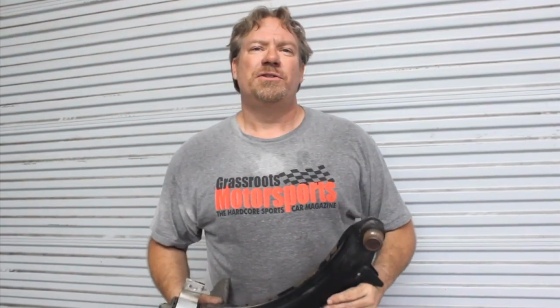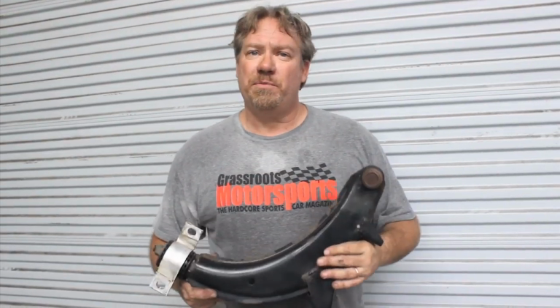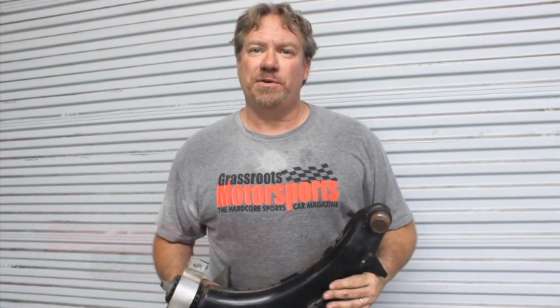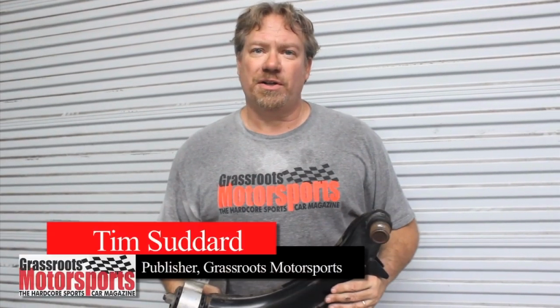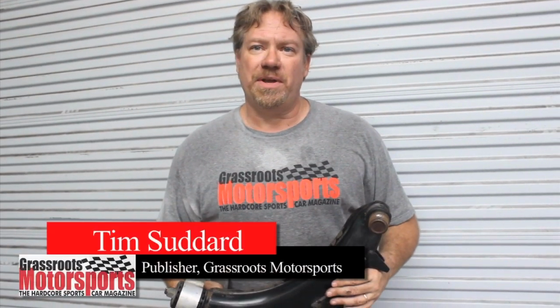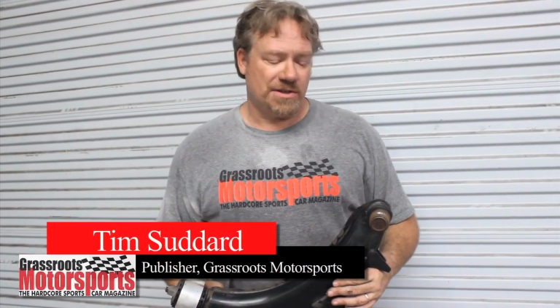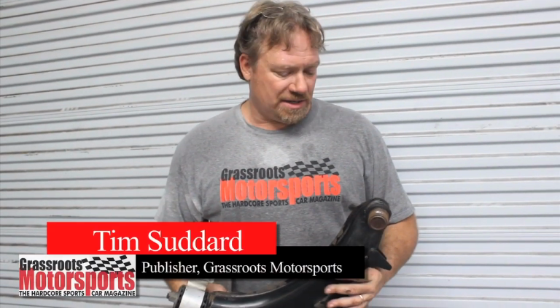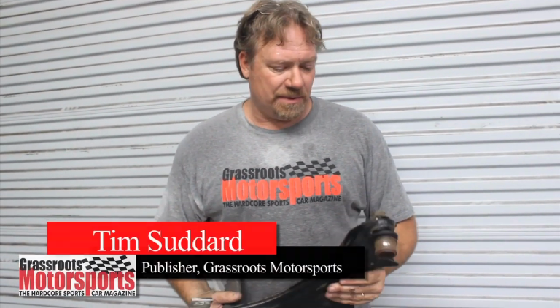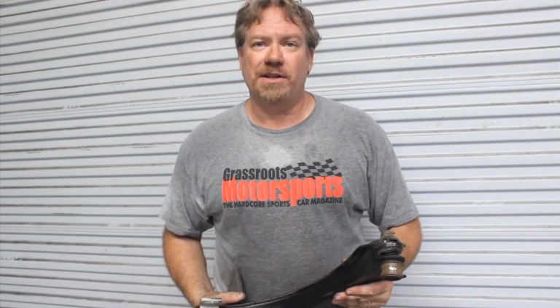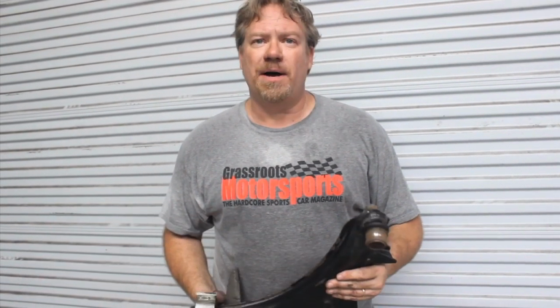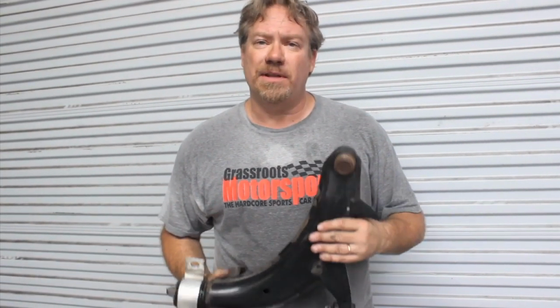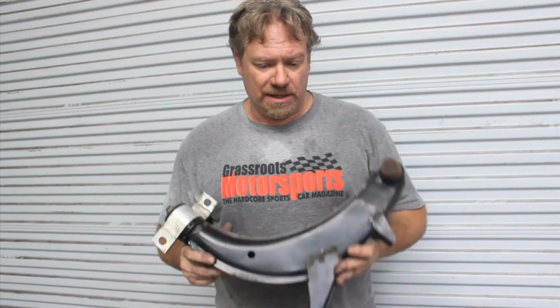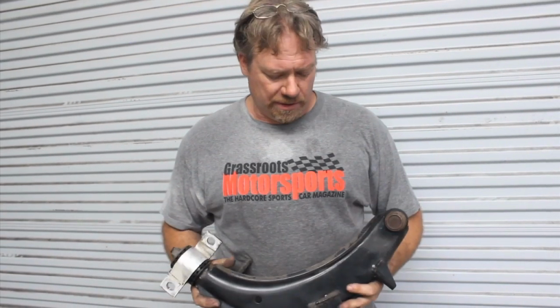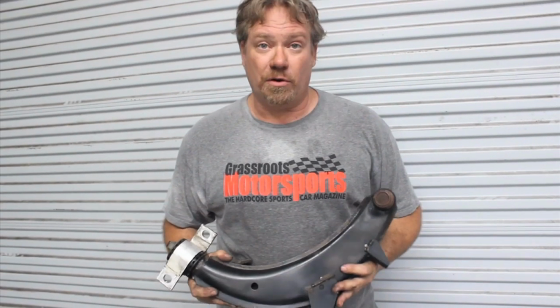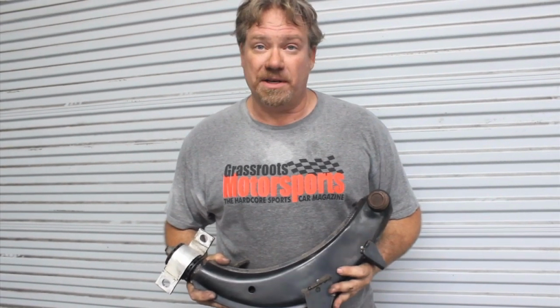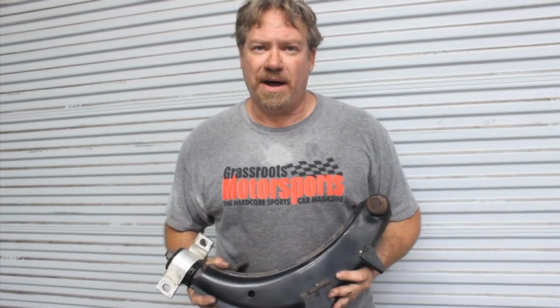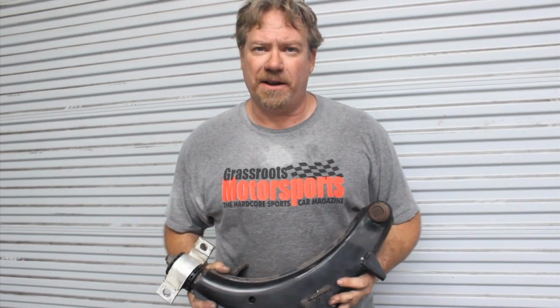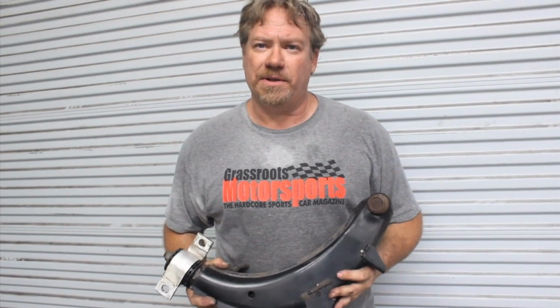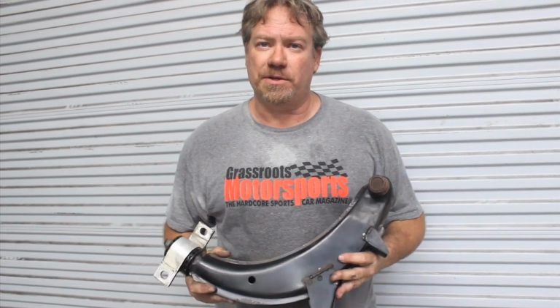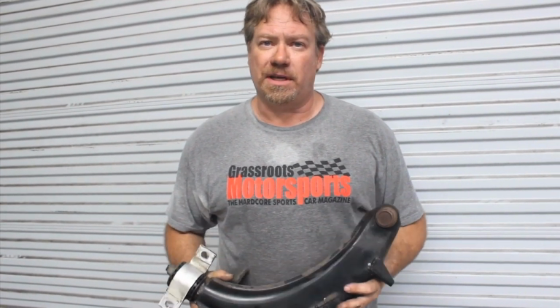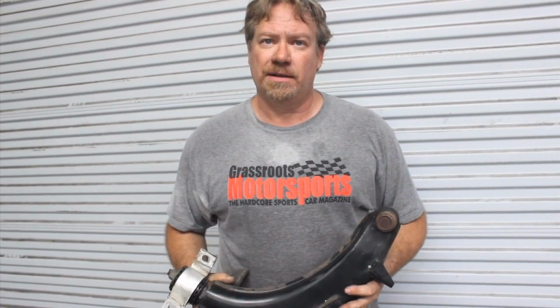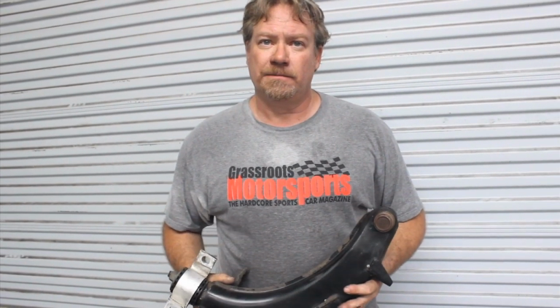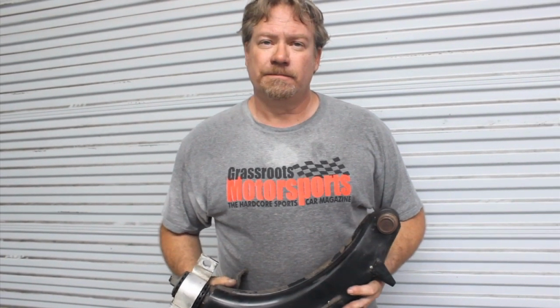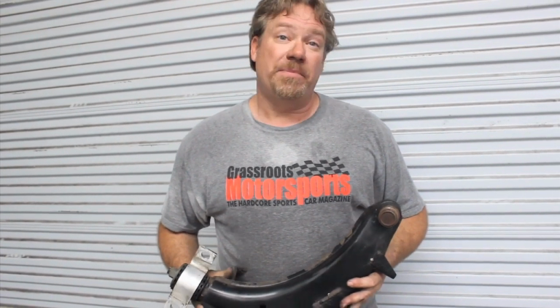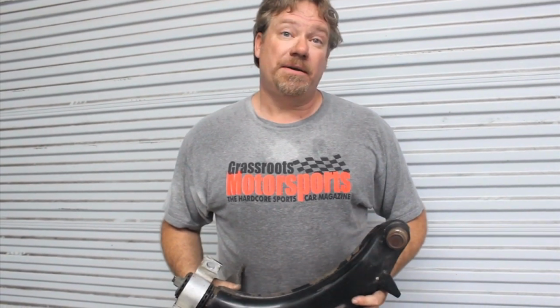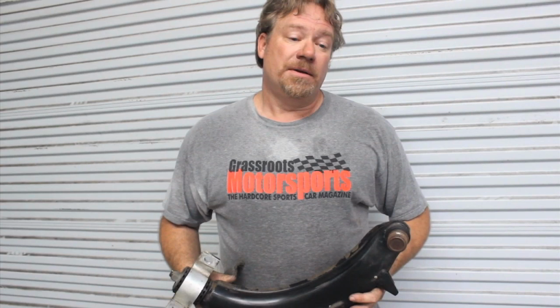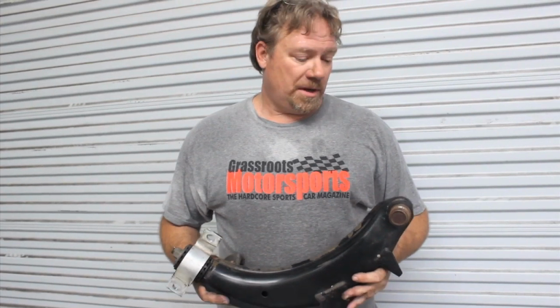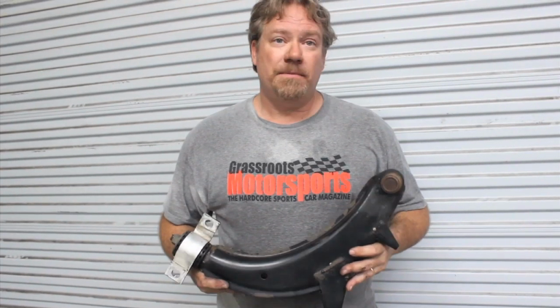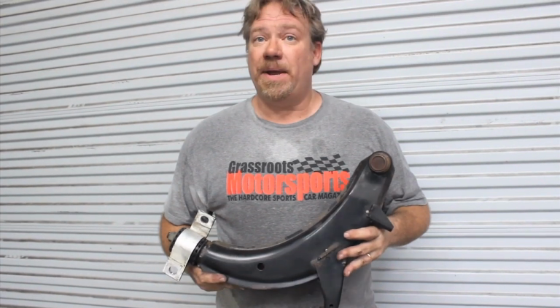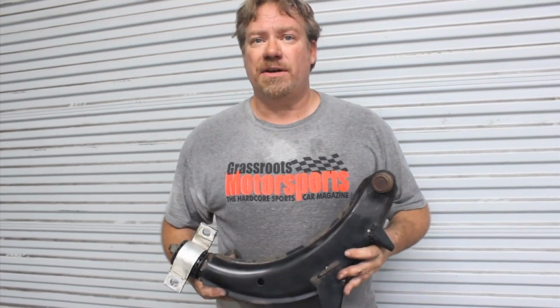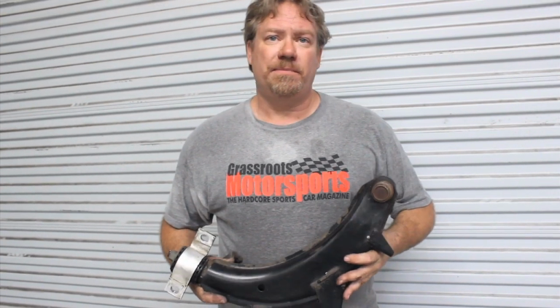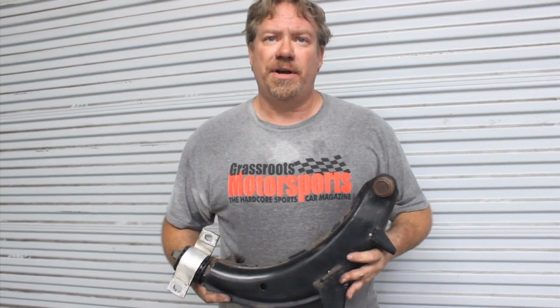So we've pressure washed all the pieces. The next step is to clean them up, and these lower control arms need to be modified a little bit to use on the kit. From there, we'll paint stuff and put it on.